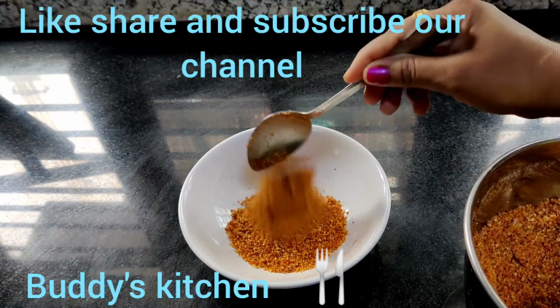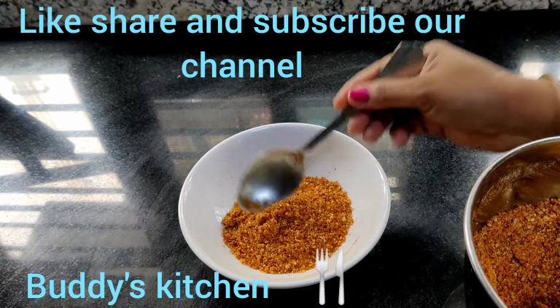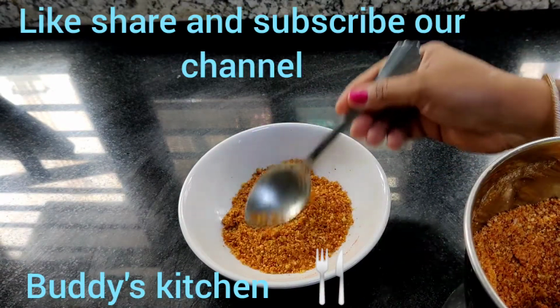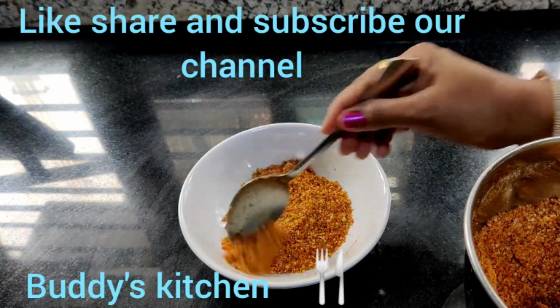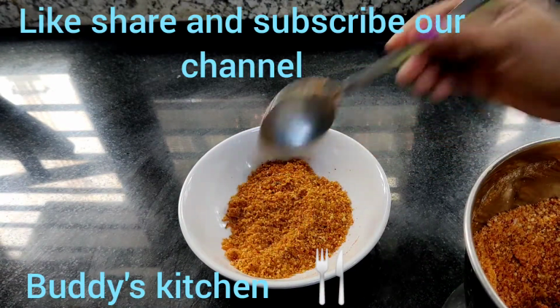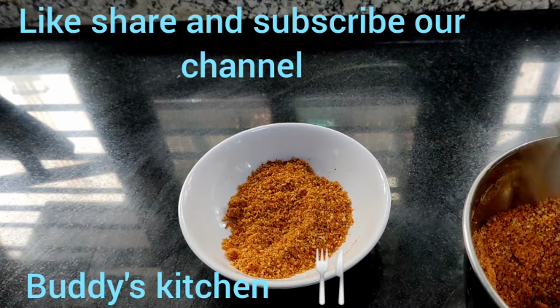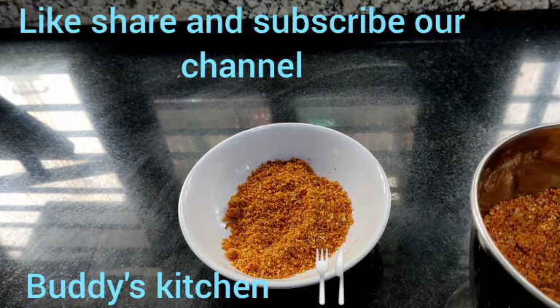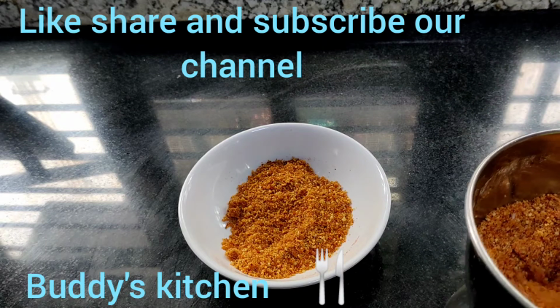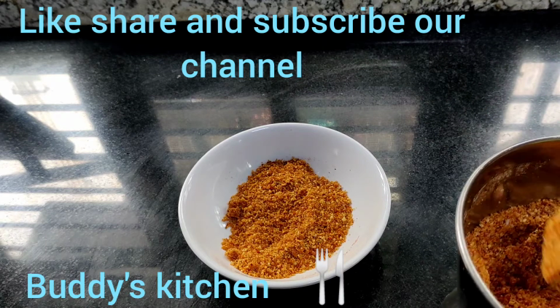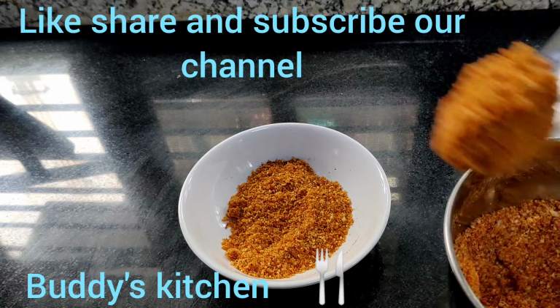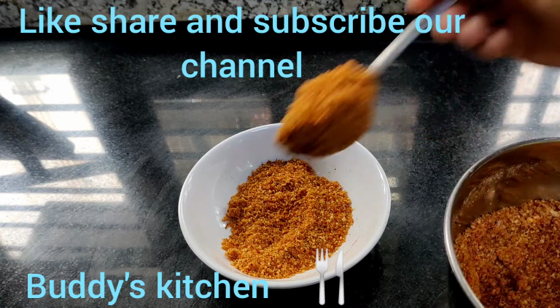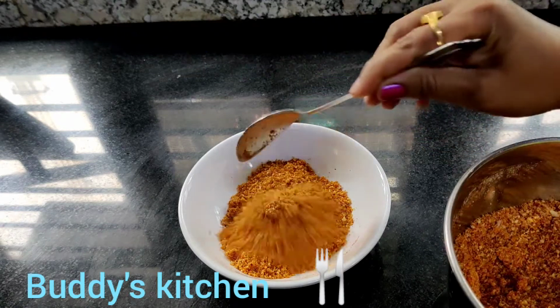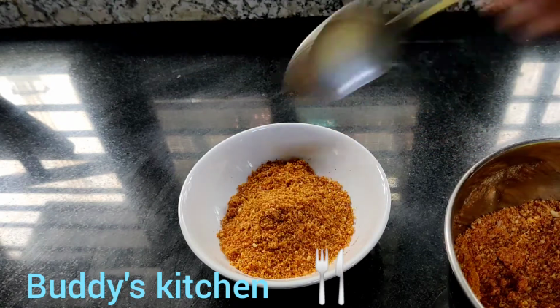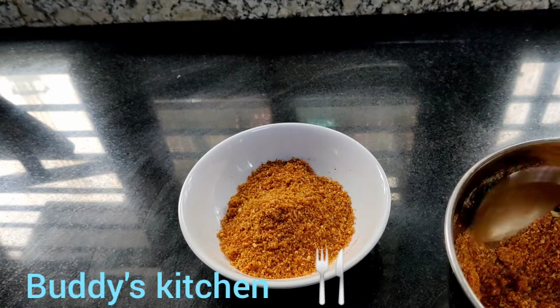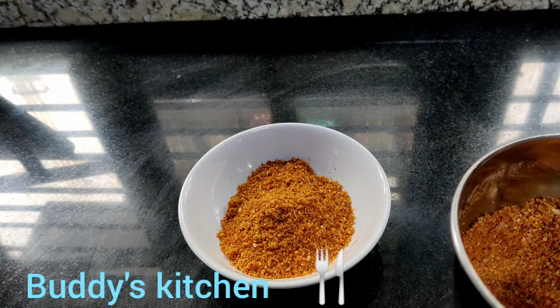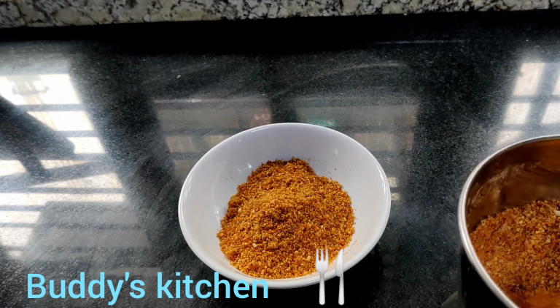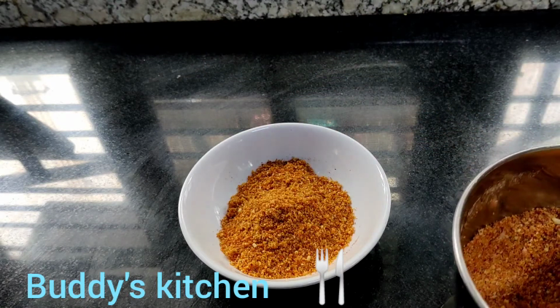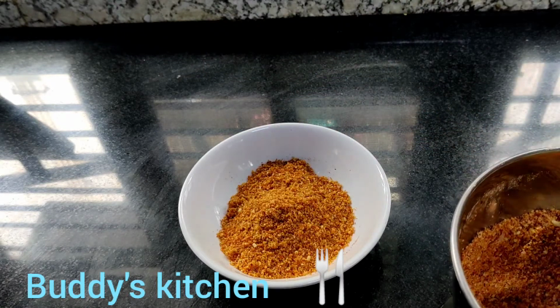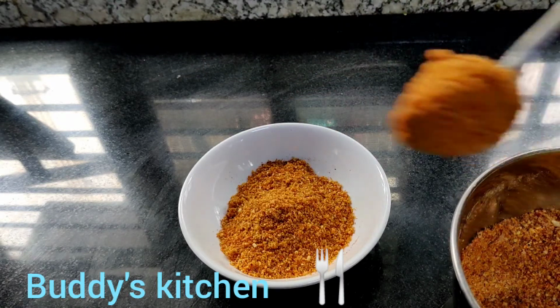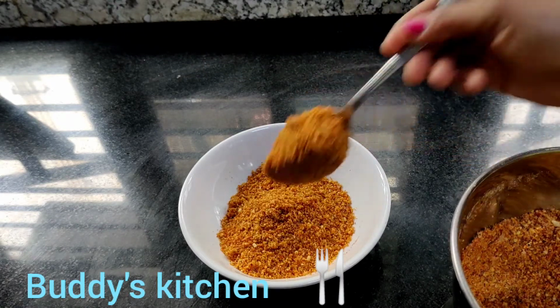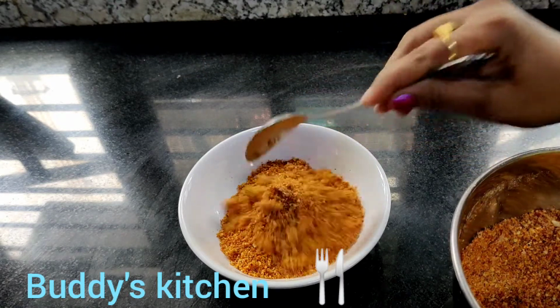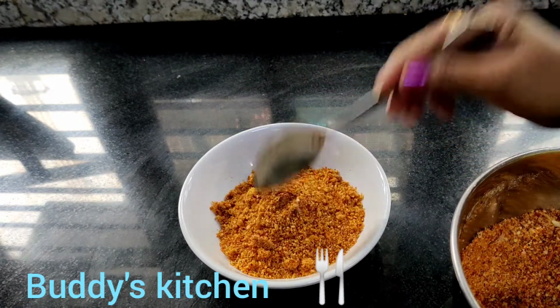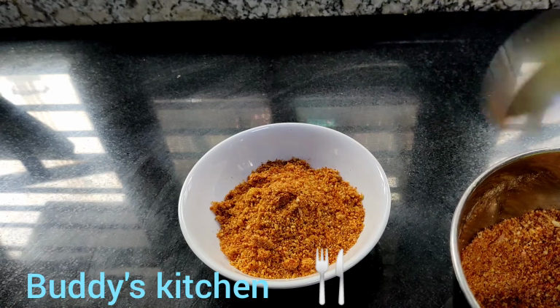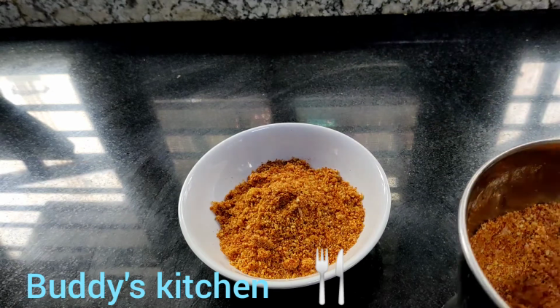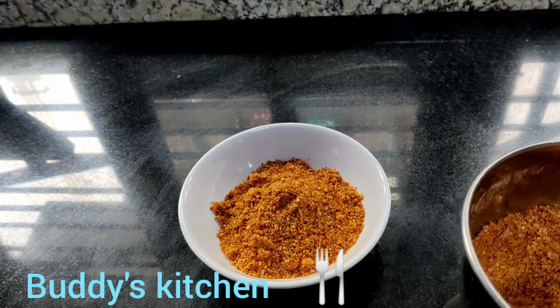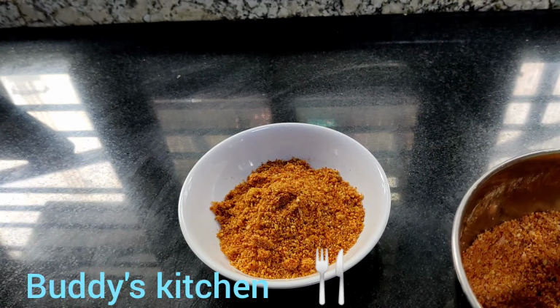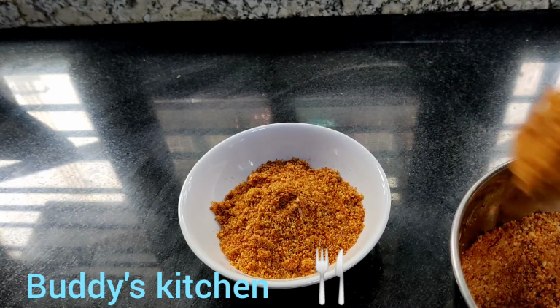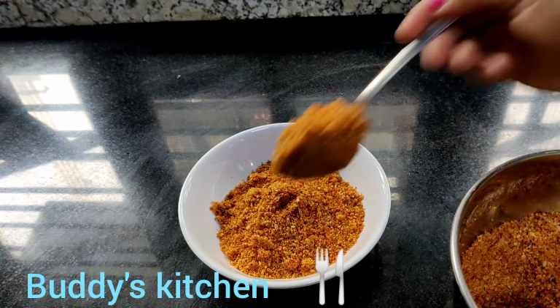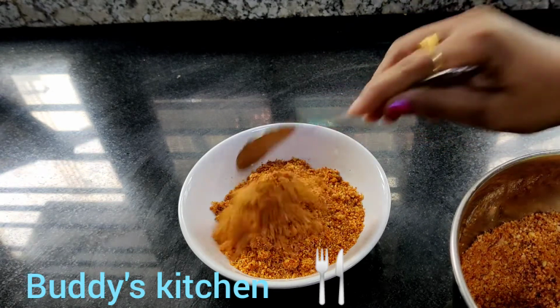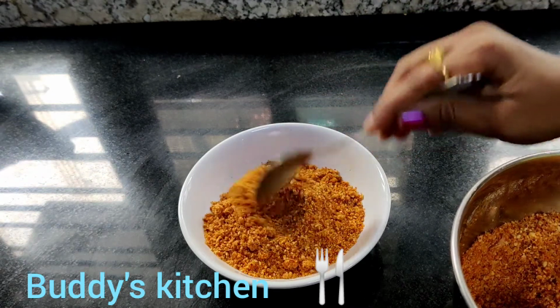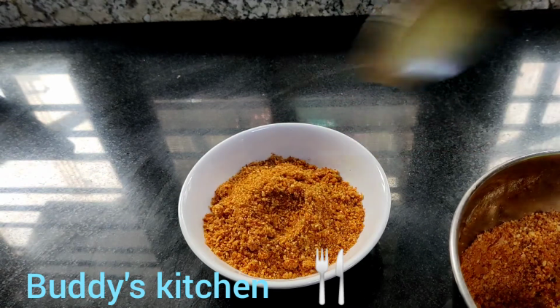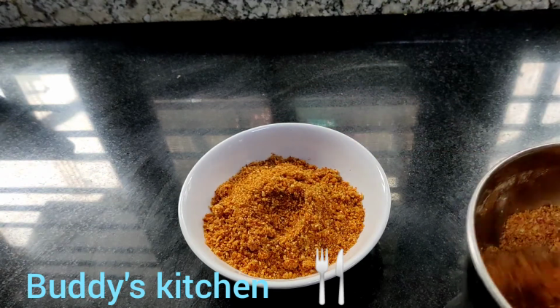If you like this channel, please like, share and subscribe. Click on the bell icon. Please like this video.